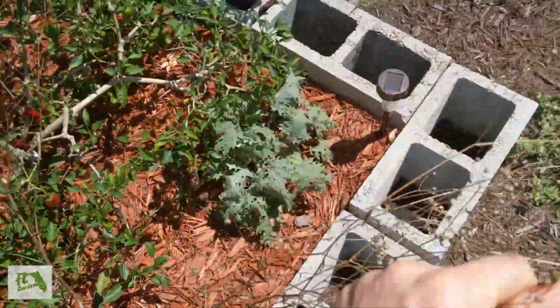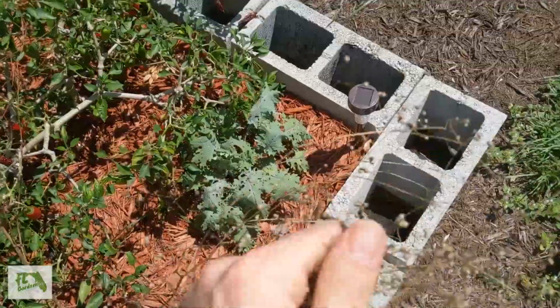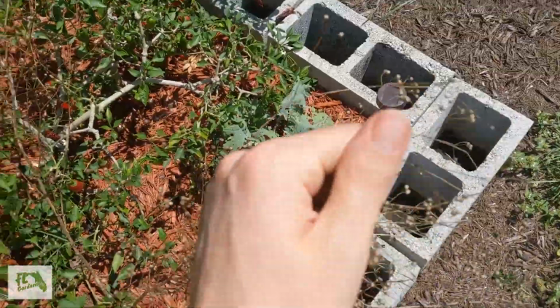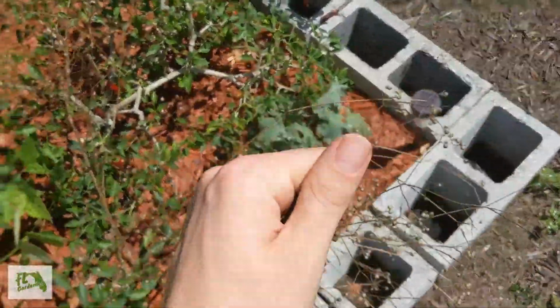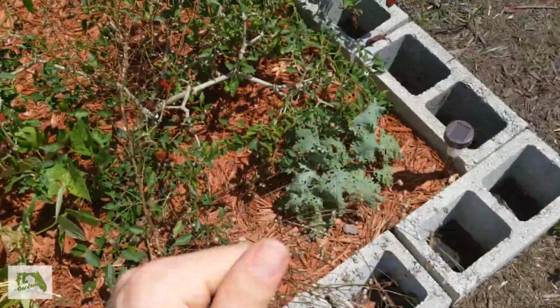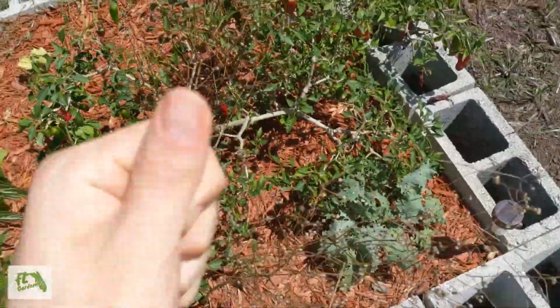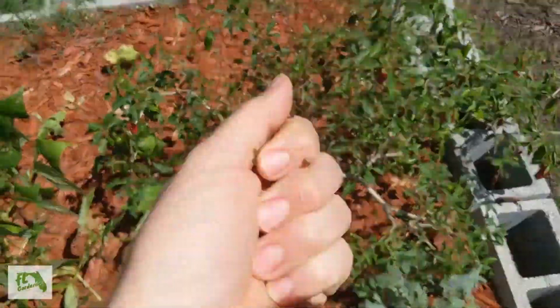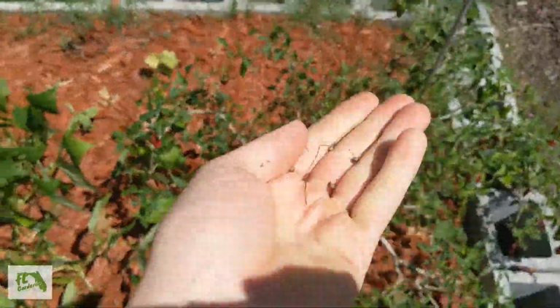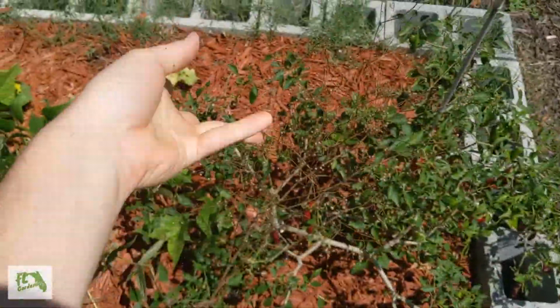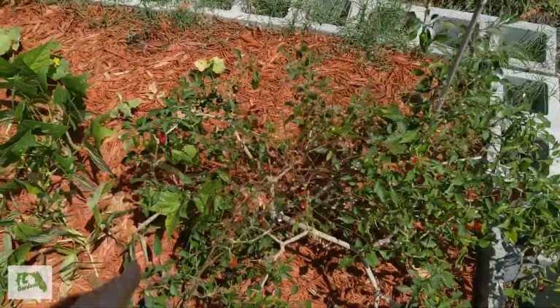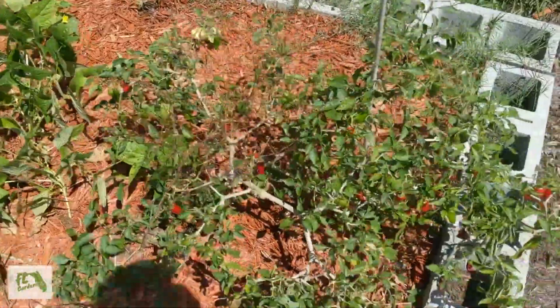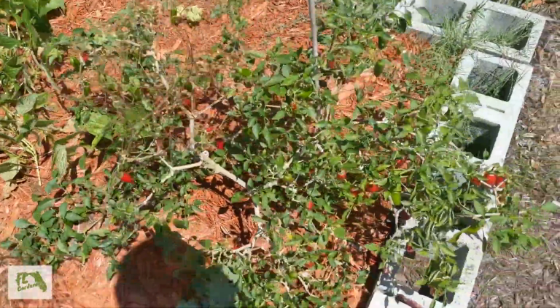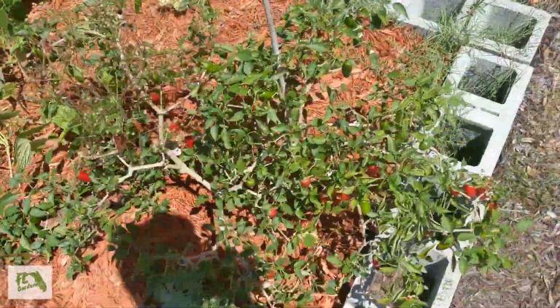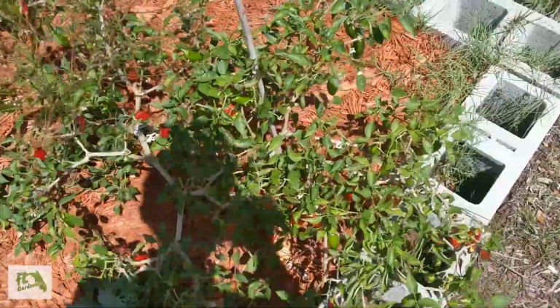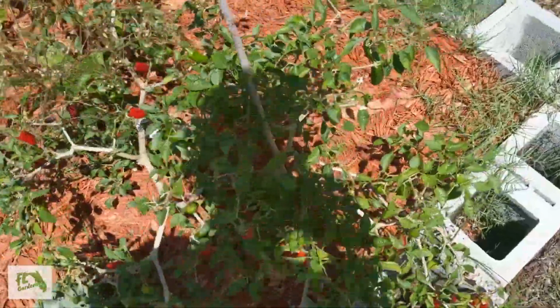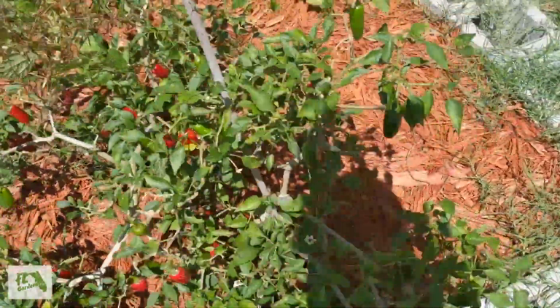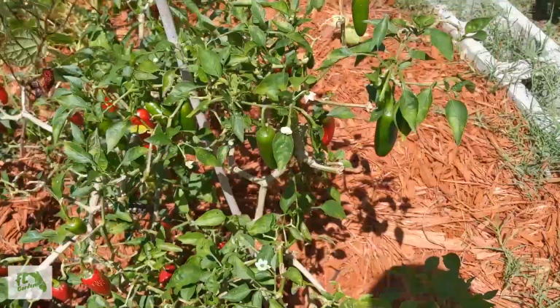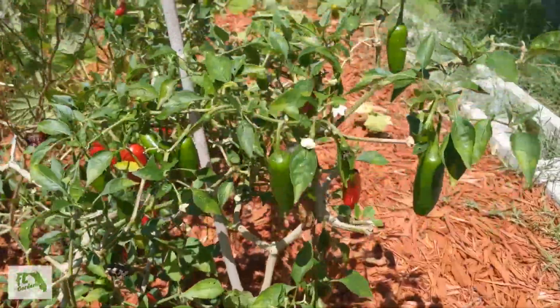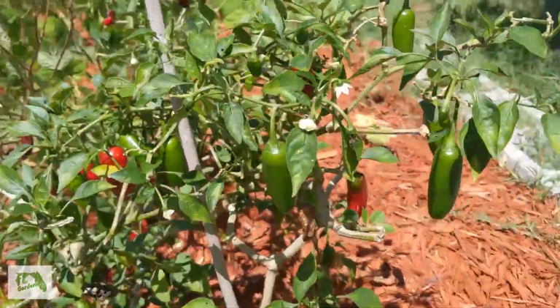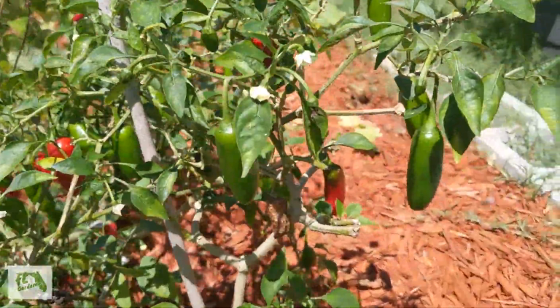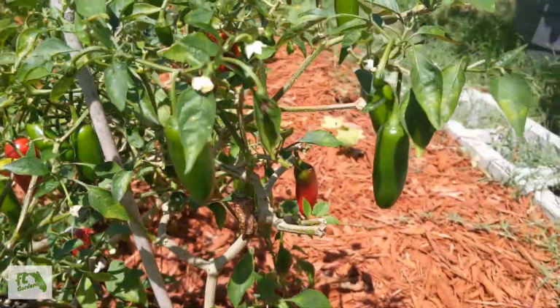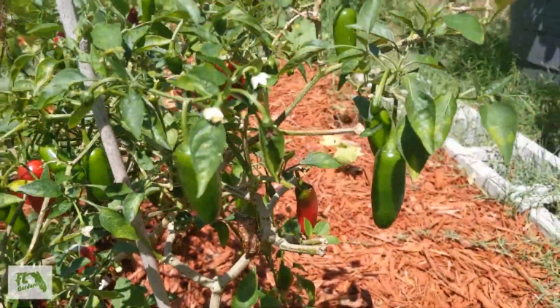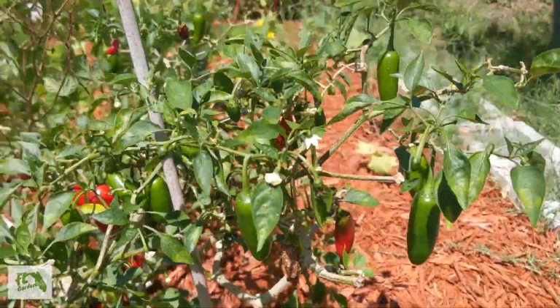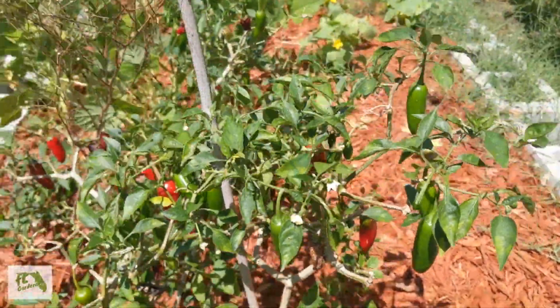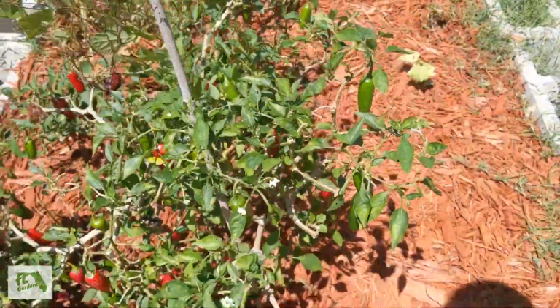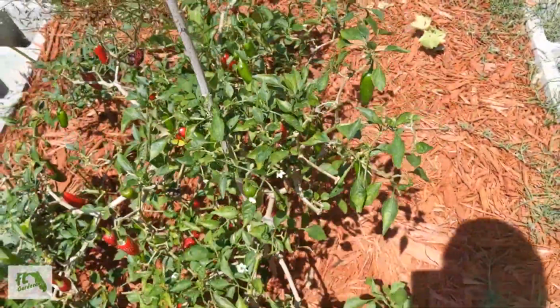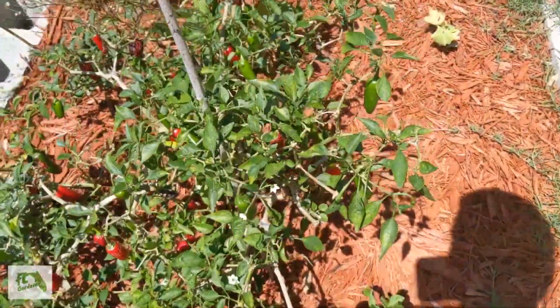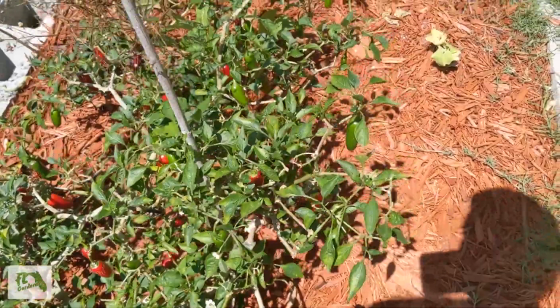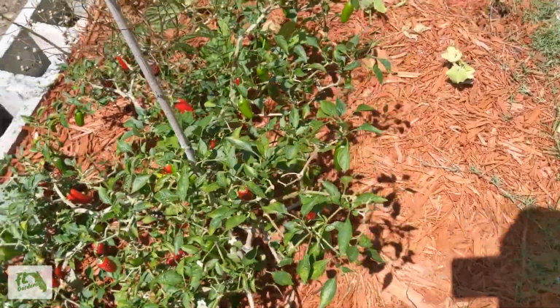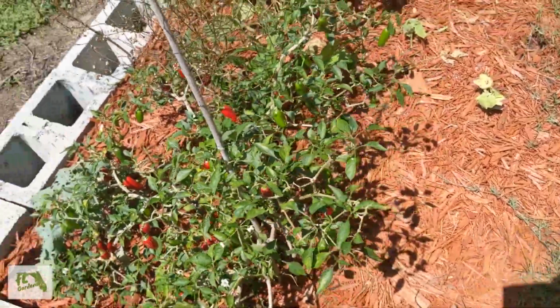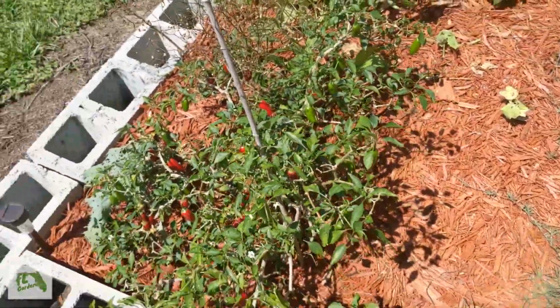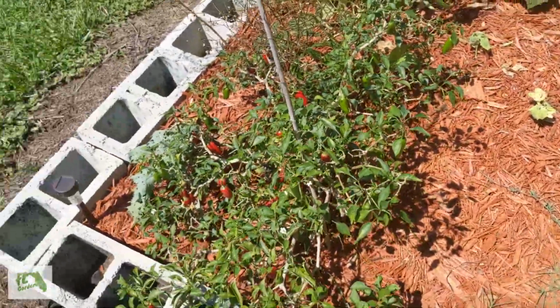Here's the cilantro — still haven't taken that out. Peppers are still doing their thing. These are jalapeños, still making tons of peppers. That plant's like a year old now.